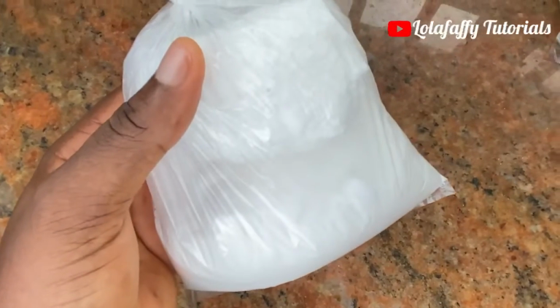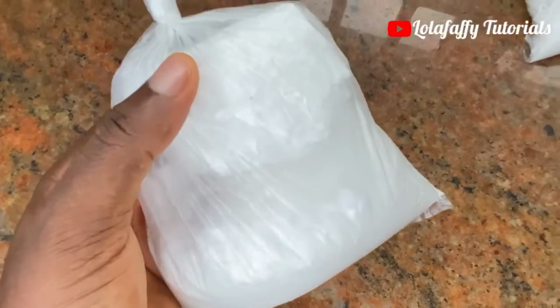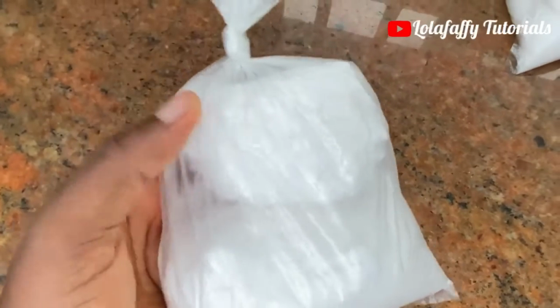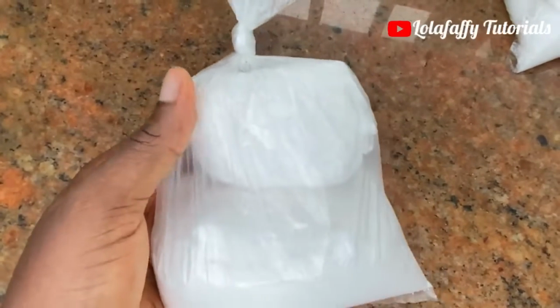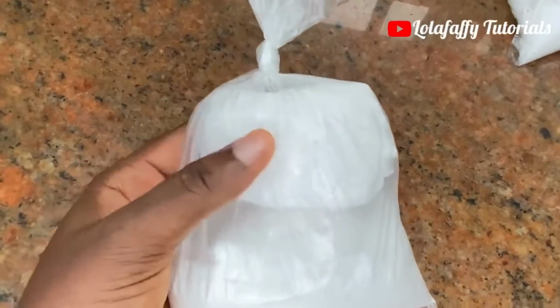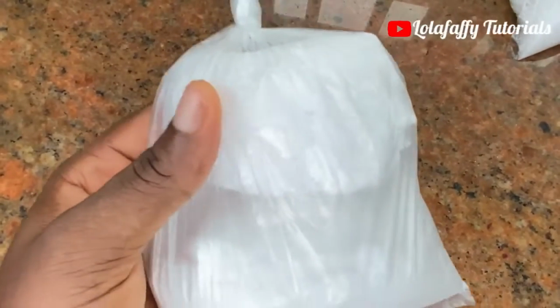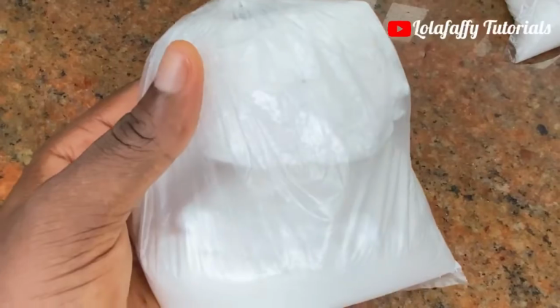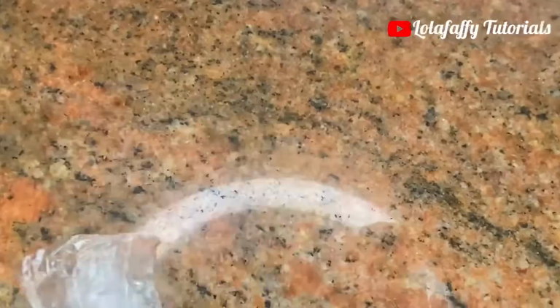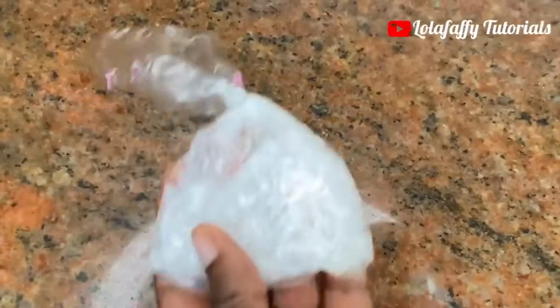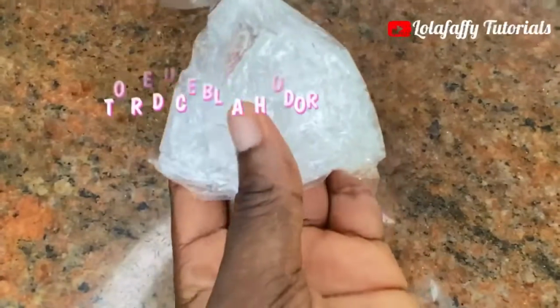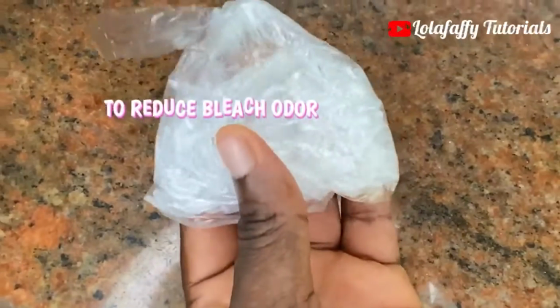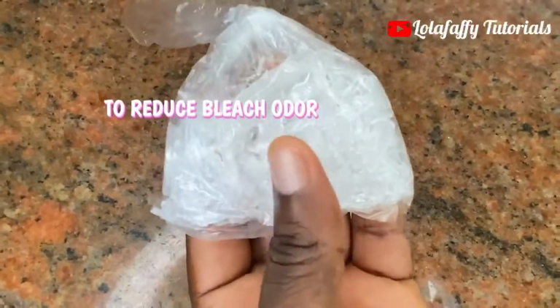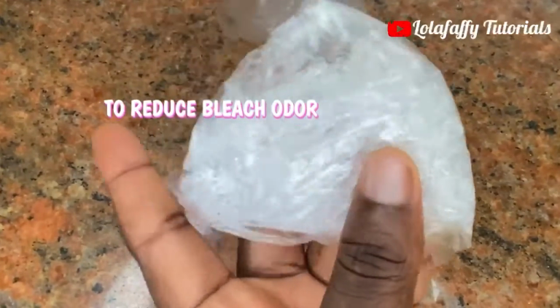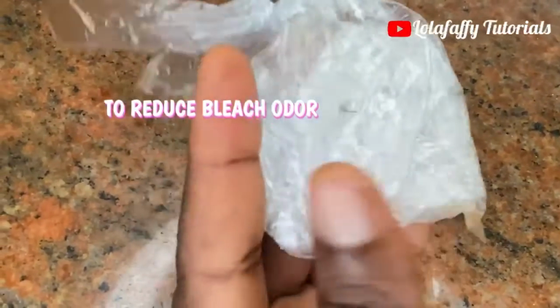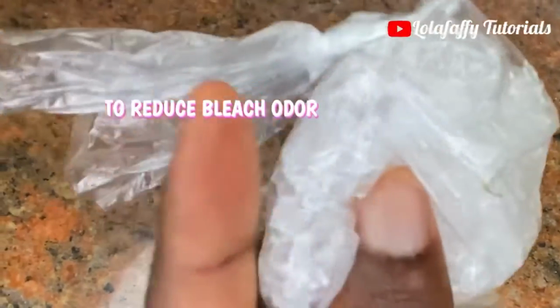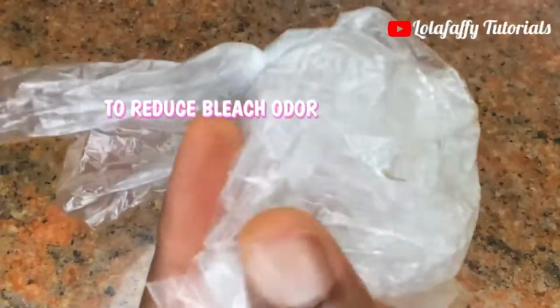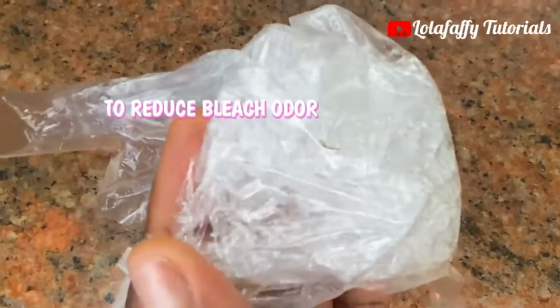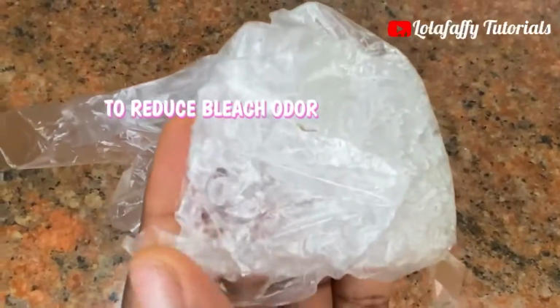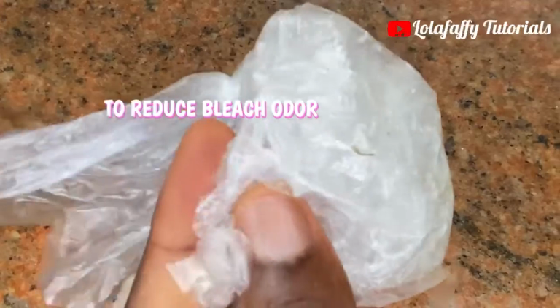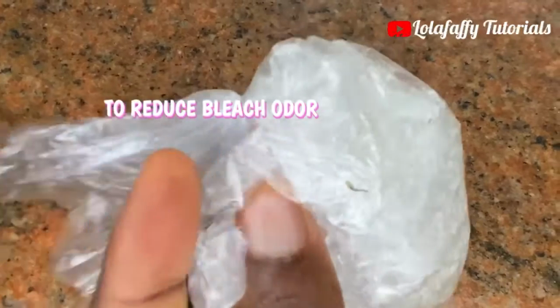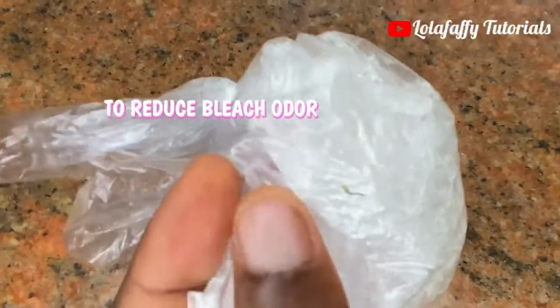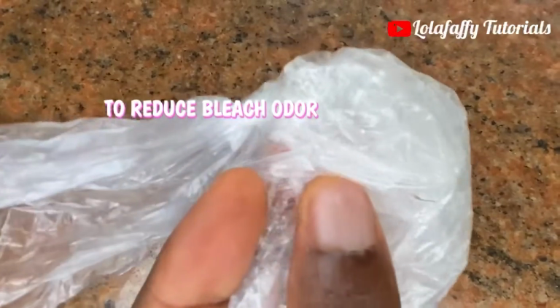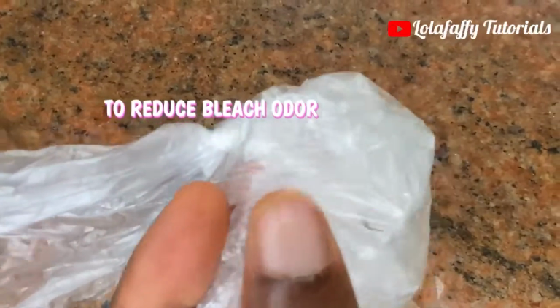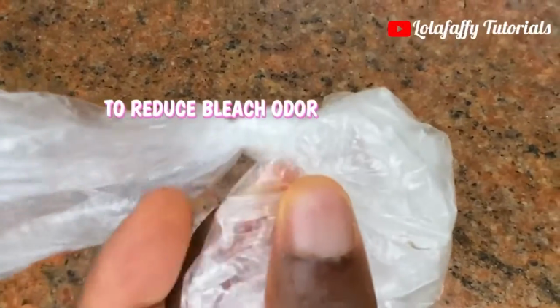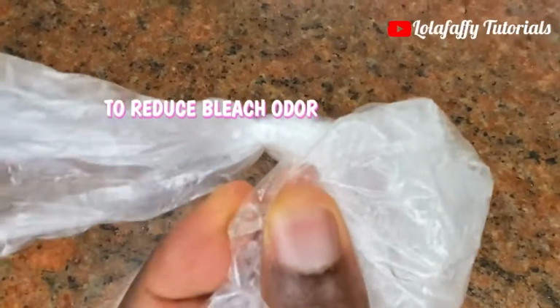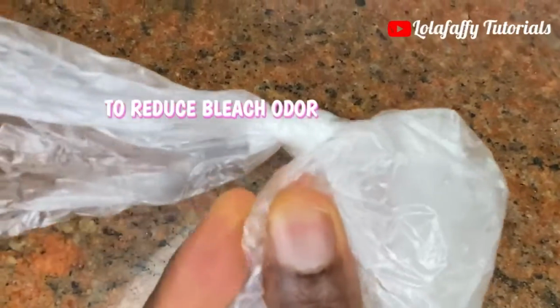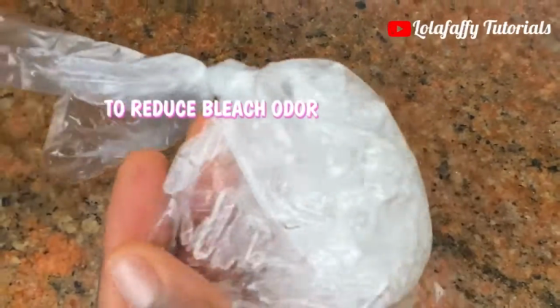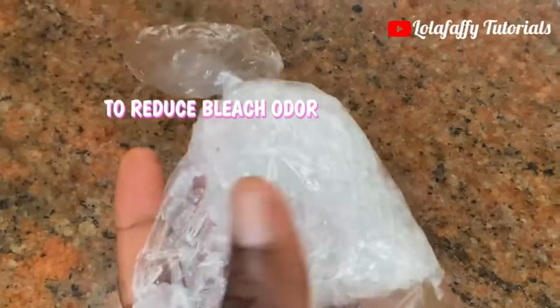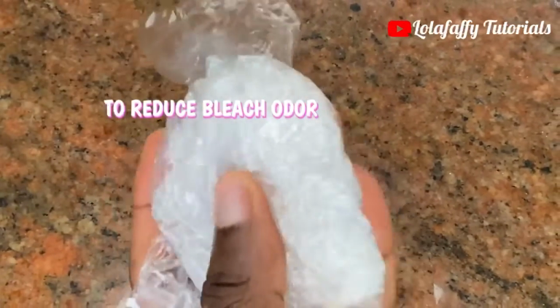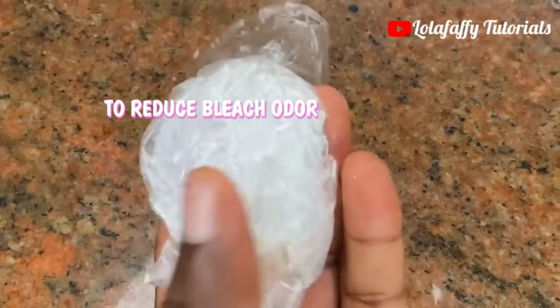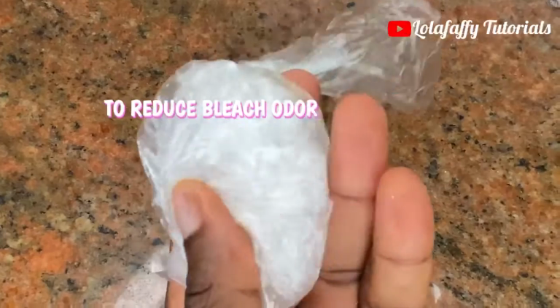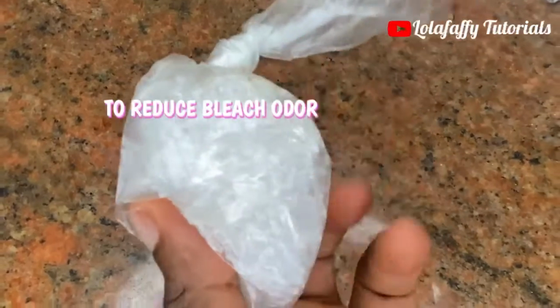Another one is soda ash. This is also in white color. And then menthol — menthol is totally optional. I'm just using menthol in this production to kind of get rid of that very sharp smell bleach has.